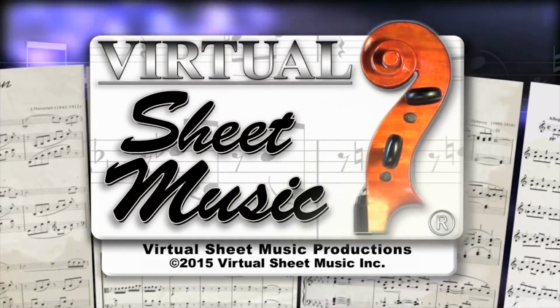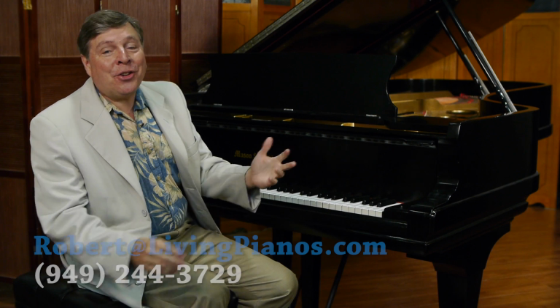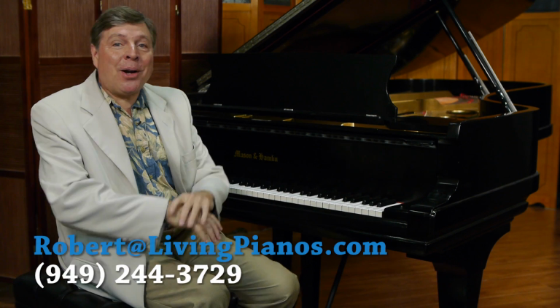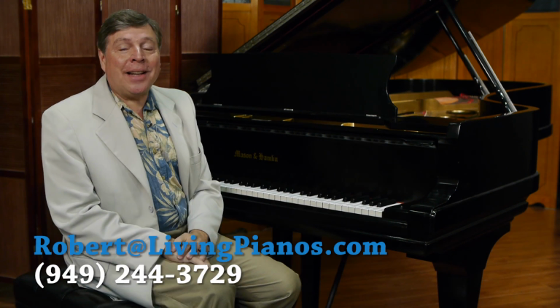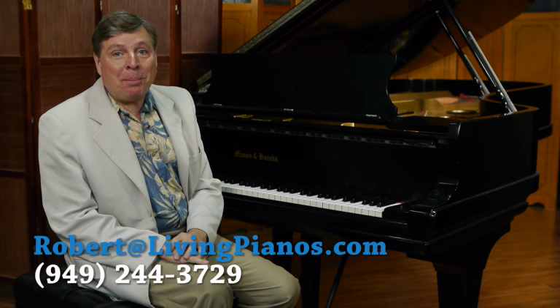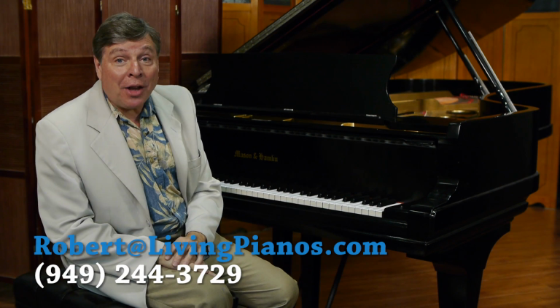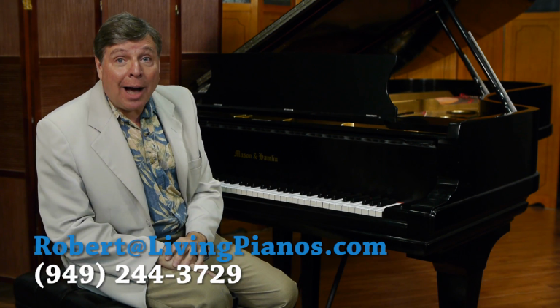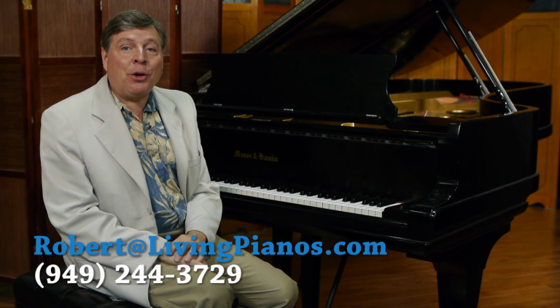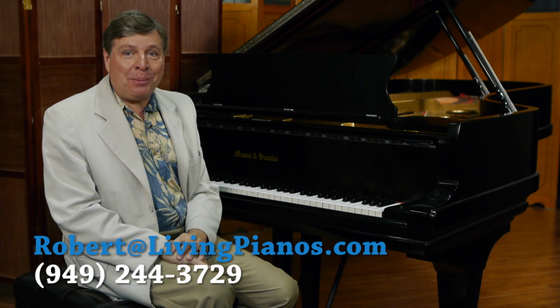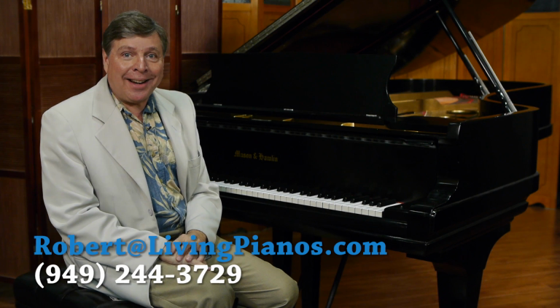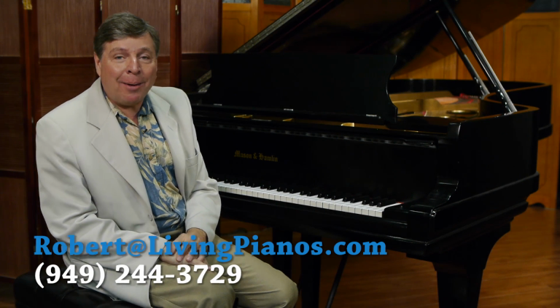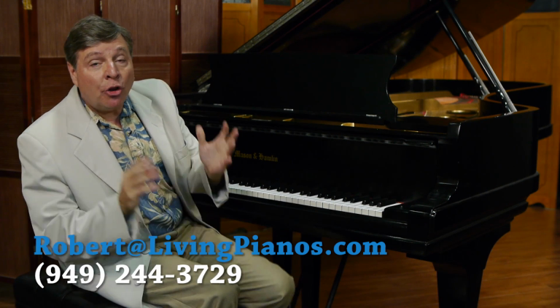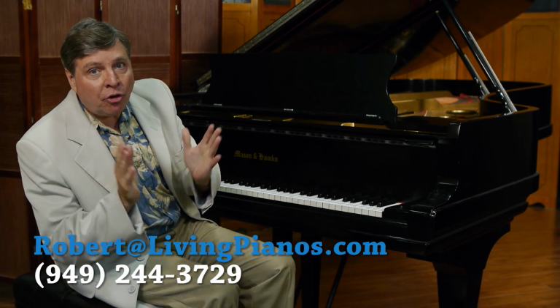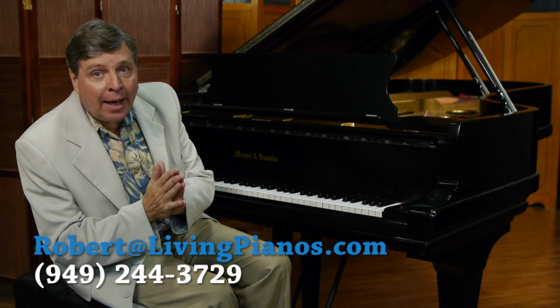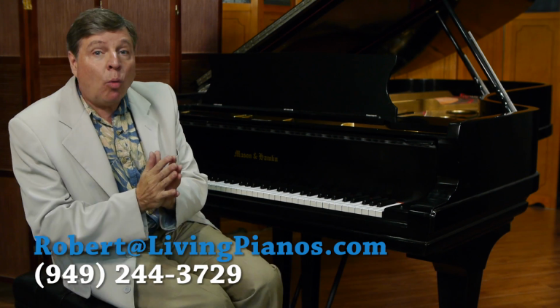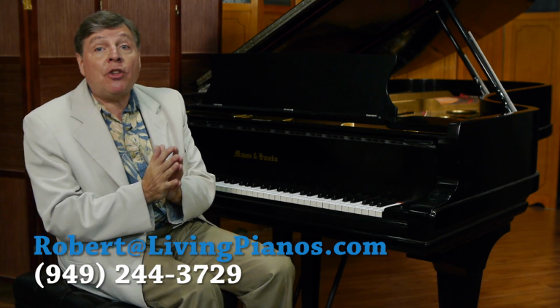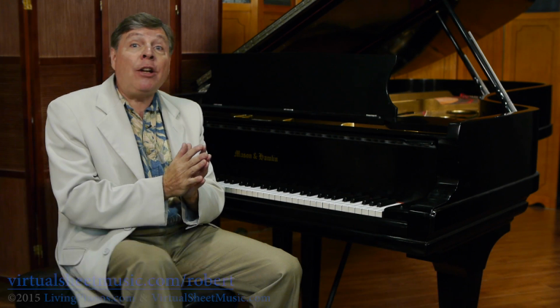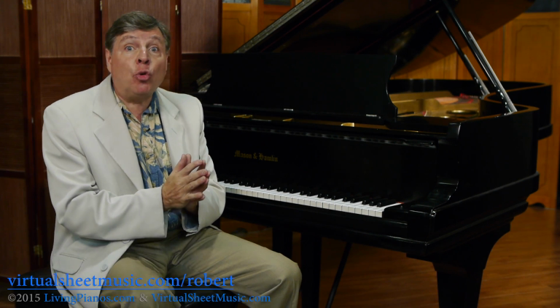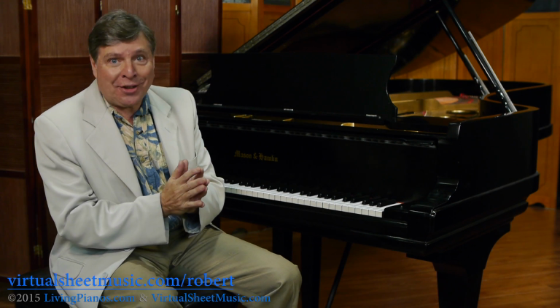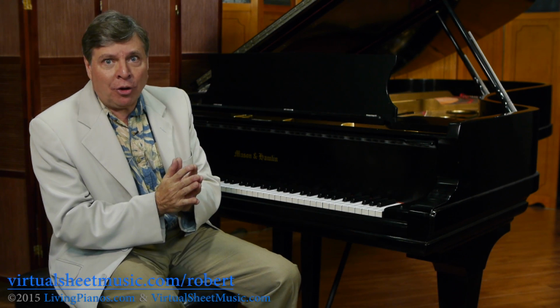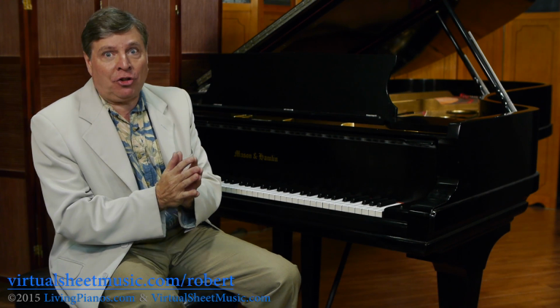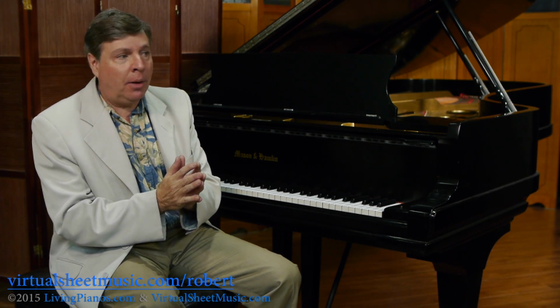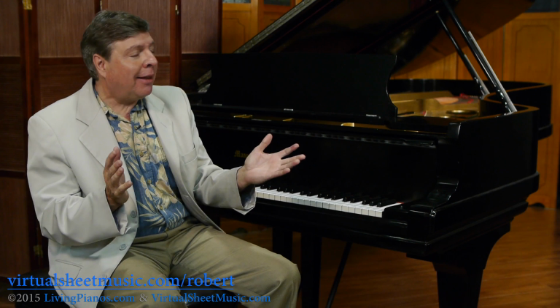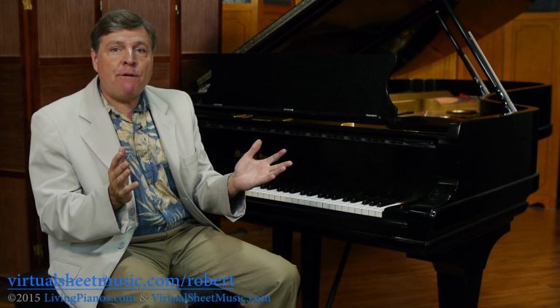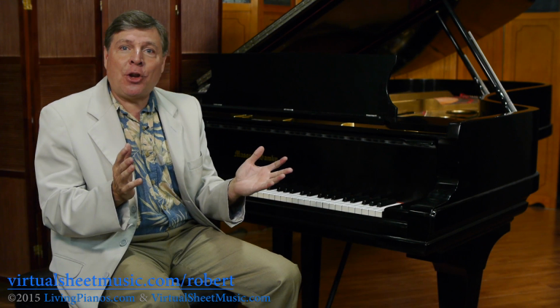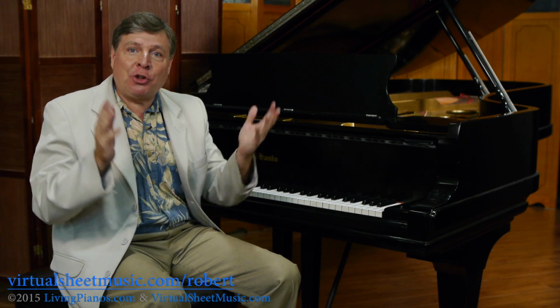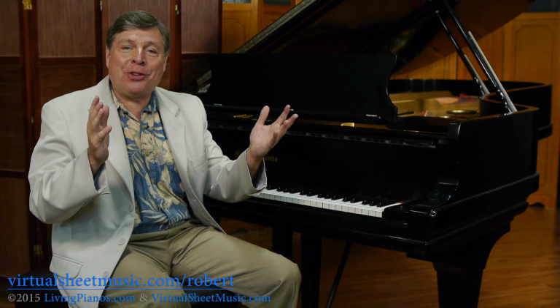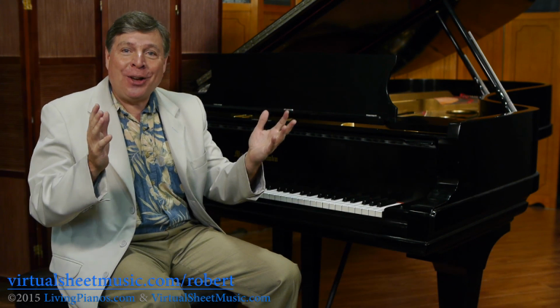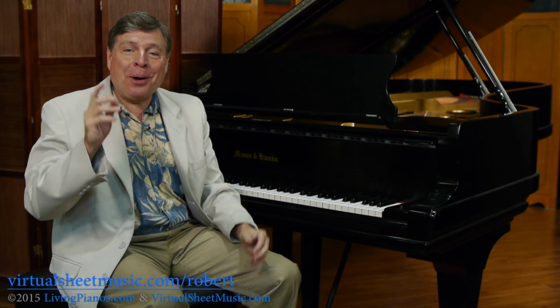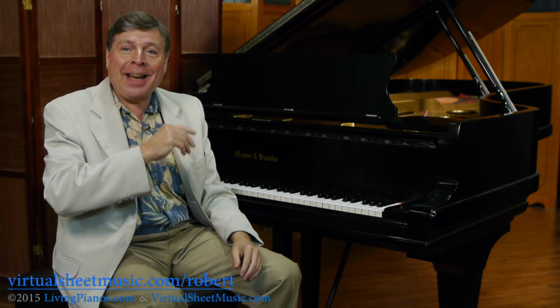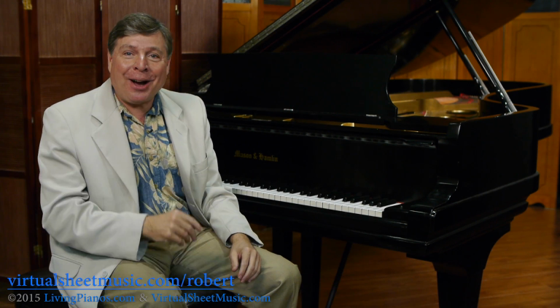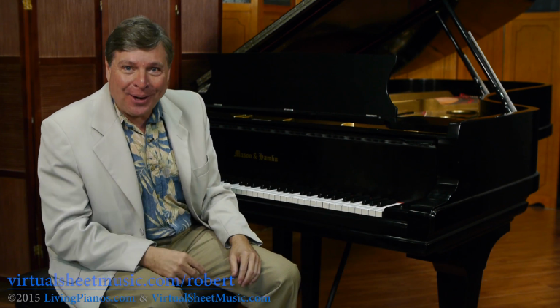This is Robert Estrin at LivingPianos.com and VirtuousSheetMusic.com. The question today is: what is a tension resonator system? That's a fancy term, isn't it? Well, we're going to break it down for you.